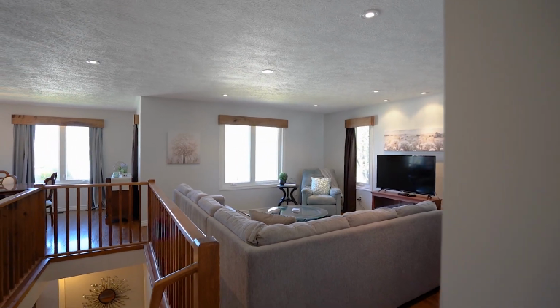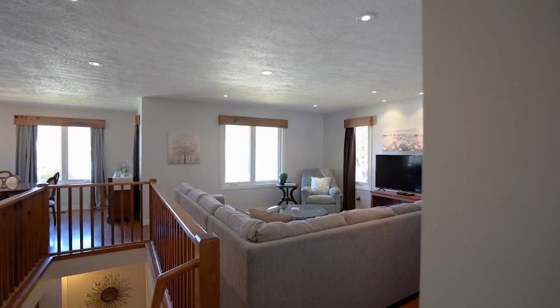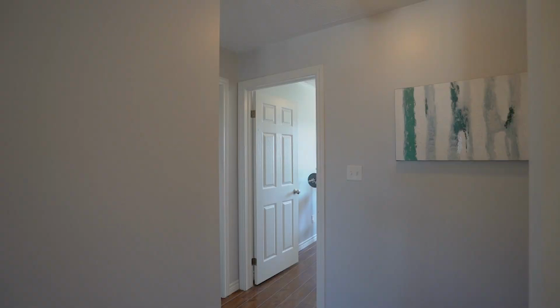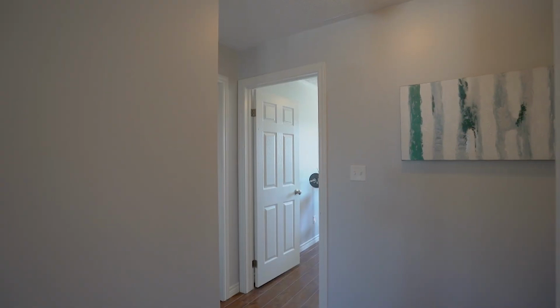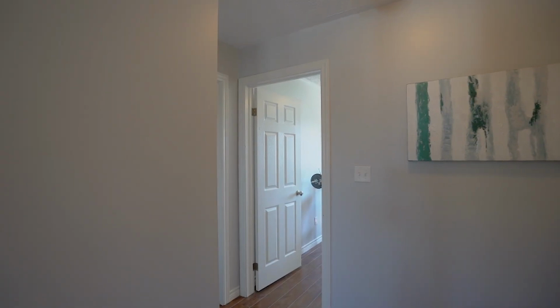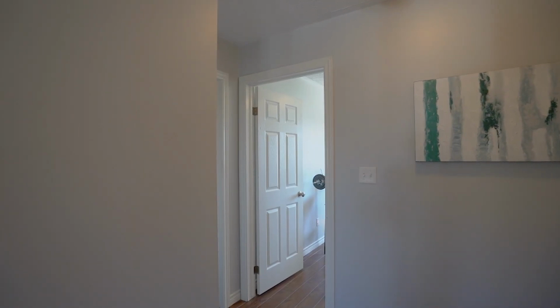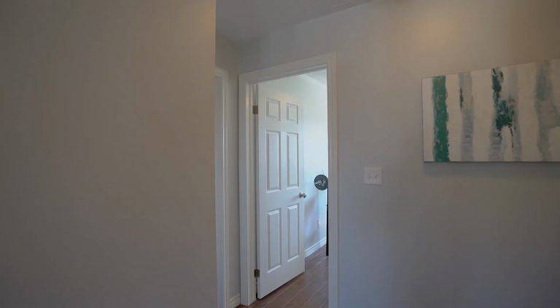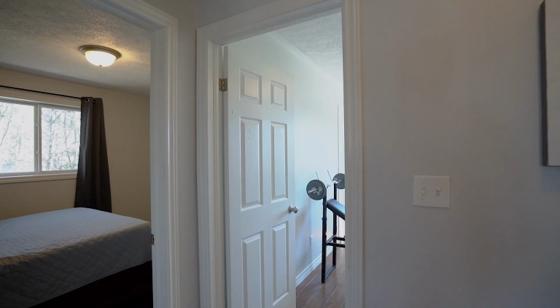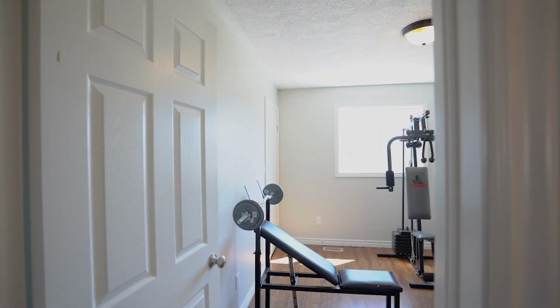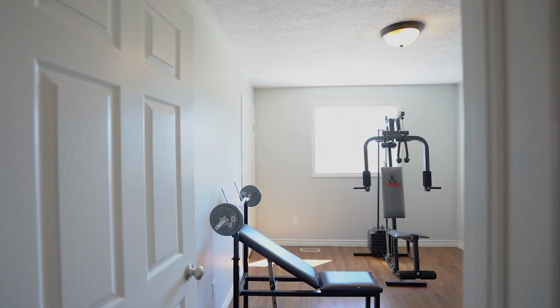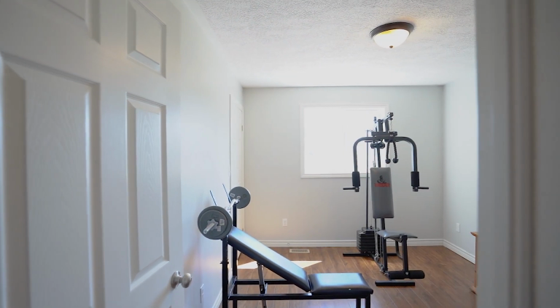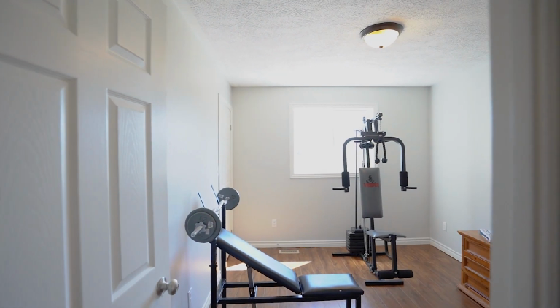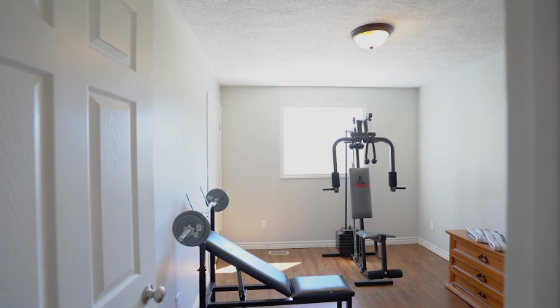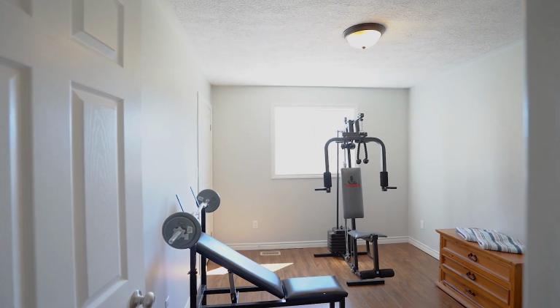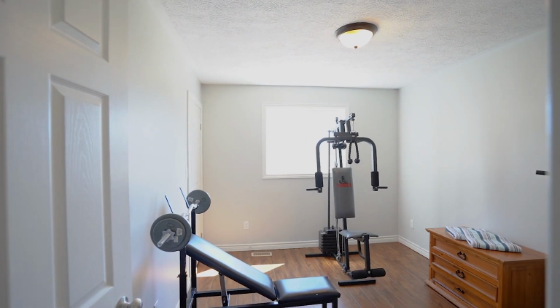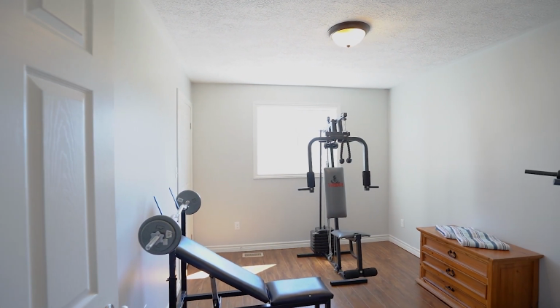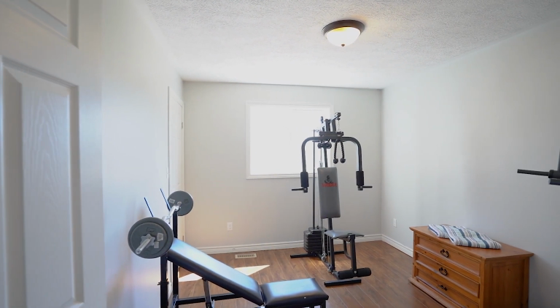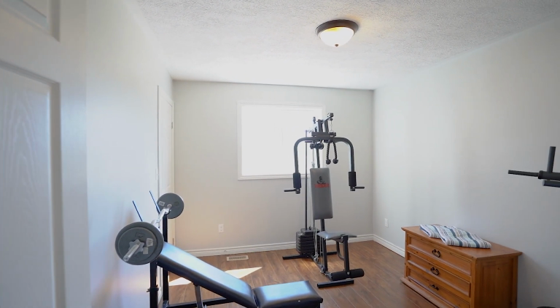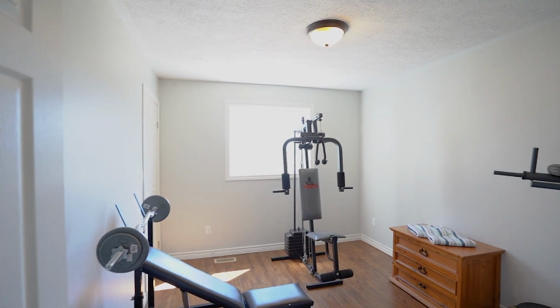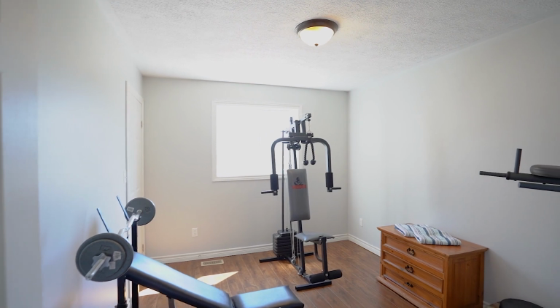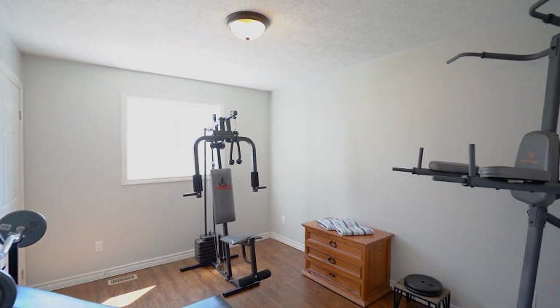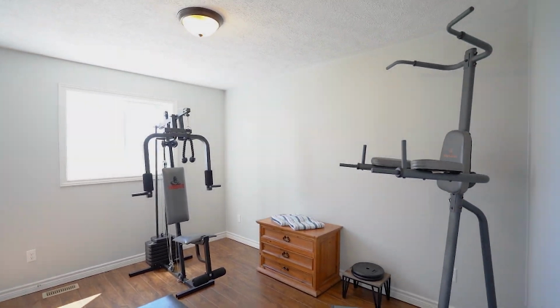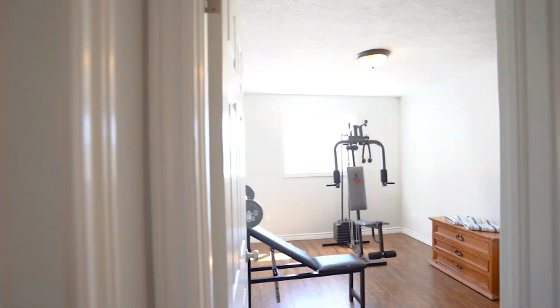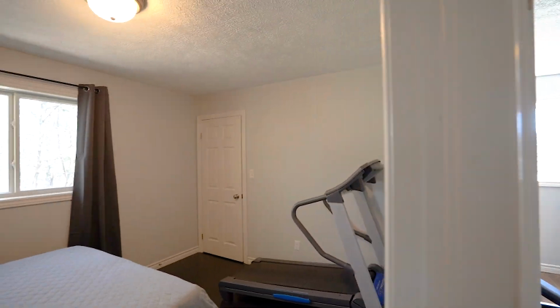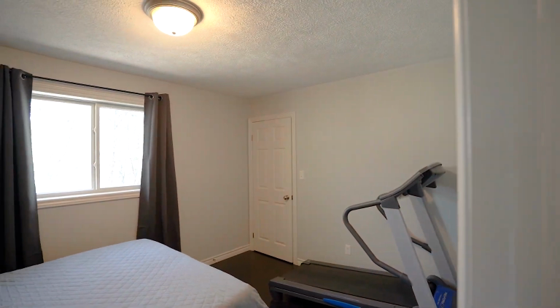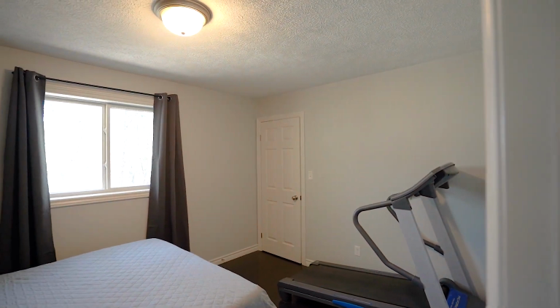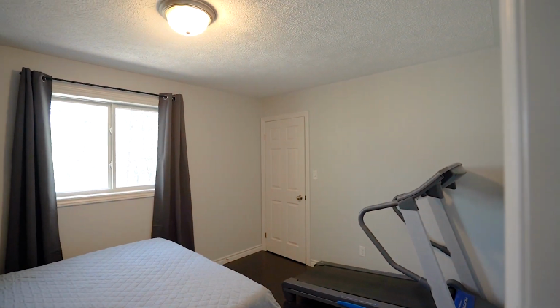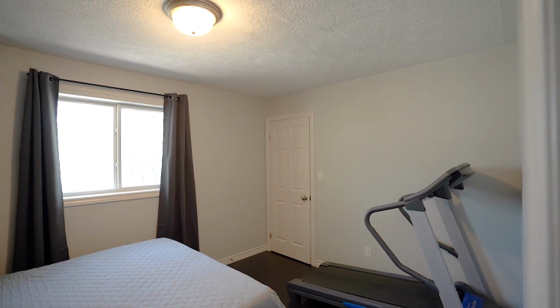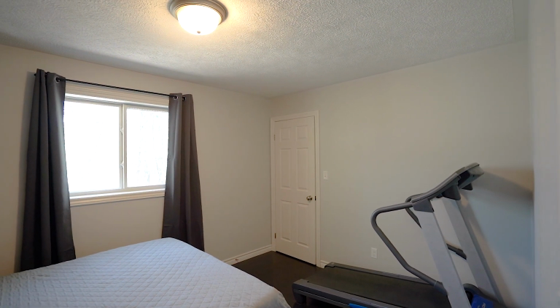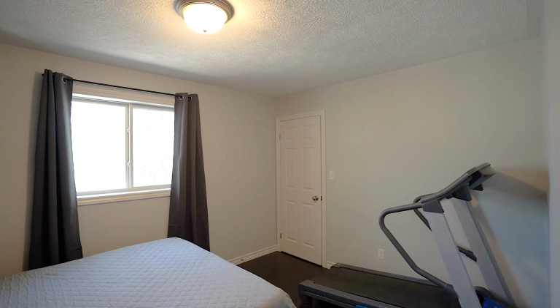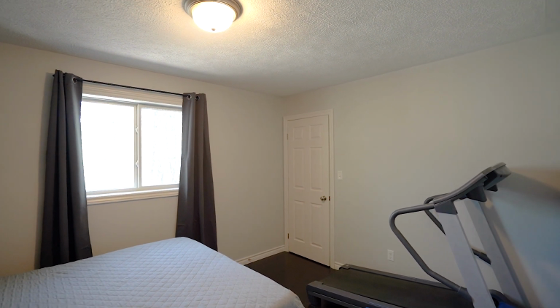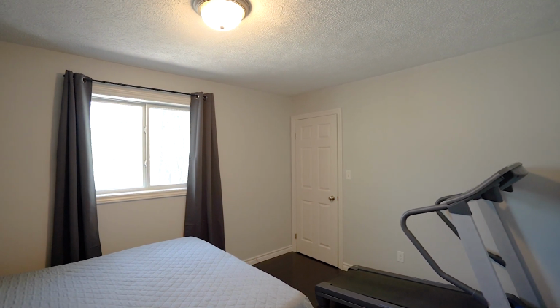Have a look at the bedrooms. That's the first bedroom here, just used as a gym right now, and it overlooks the backyard. Got another one here — great sized bedroom.